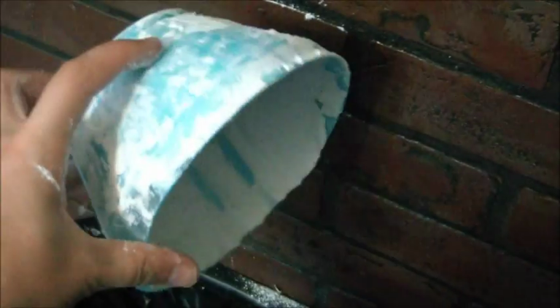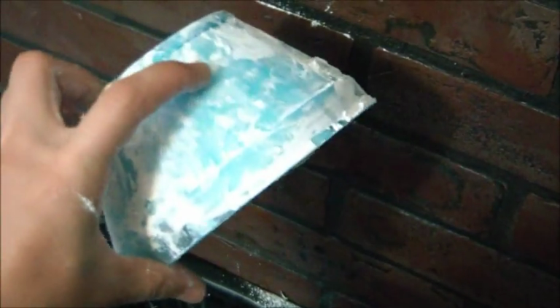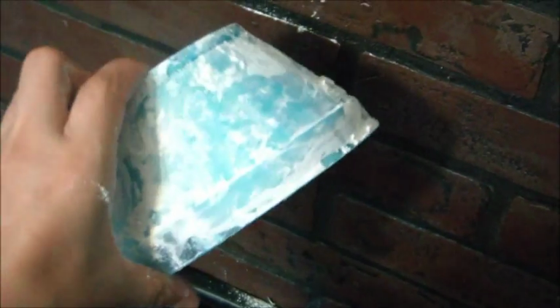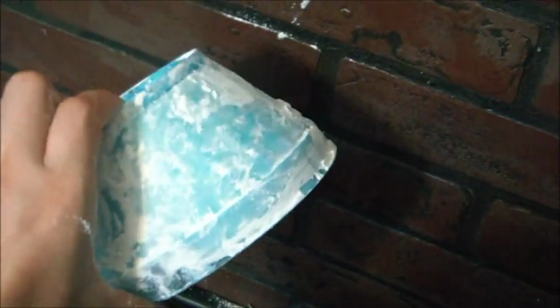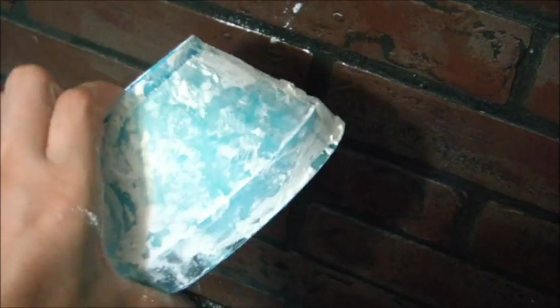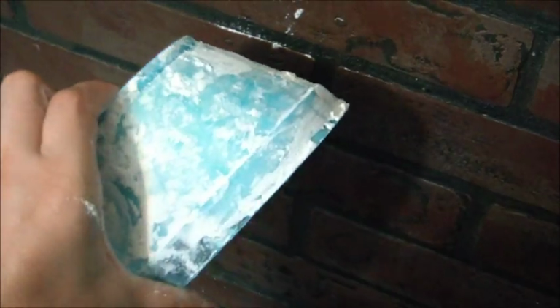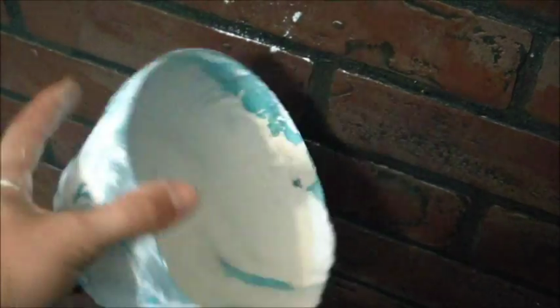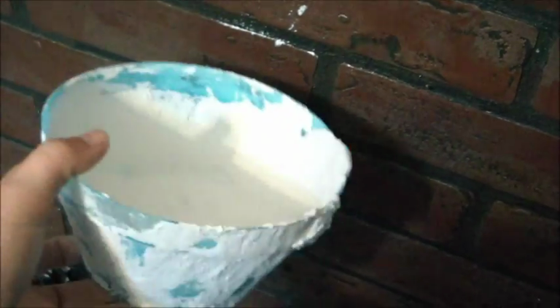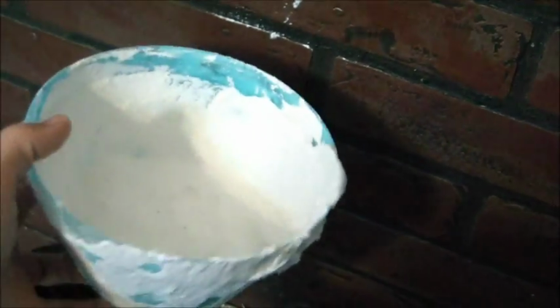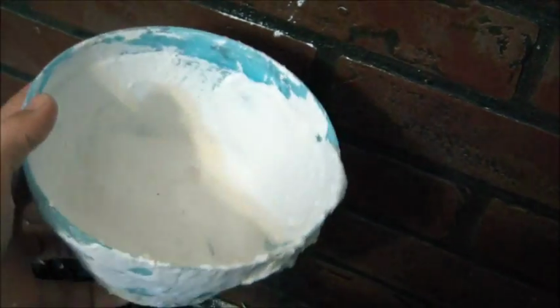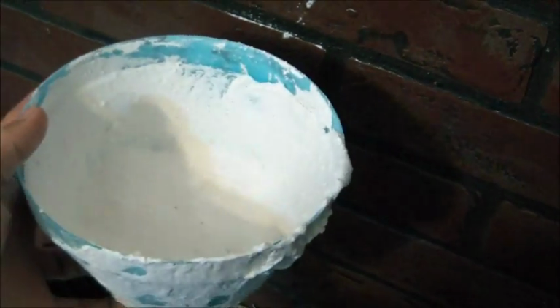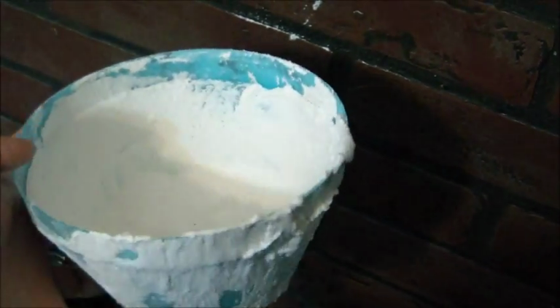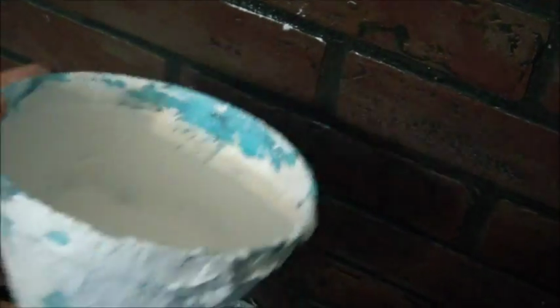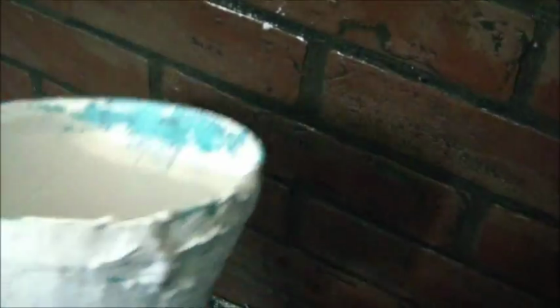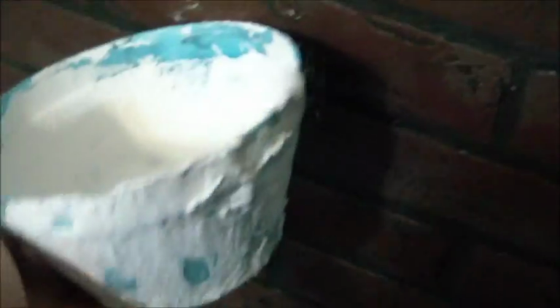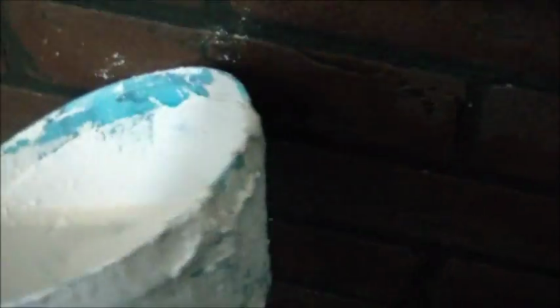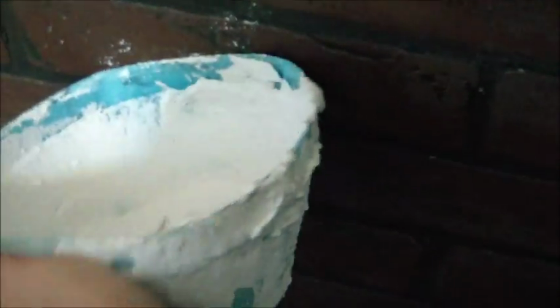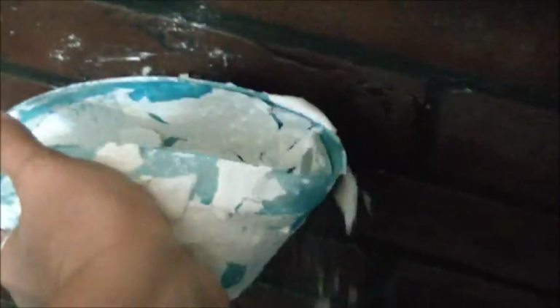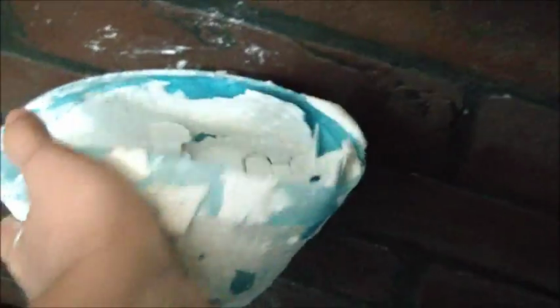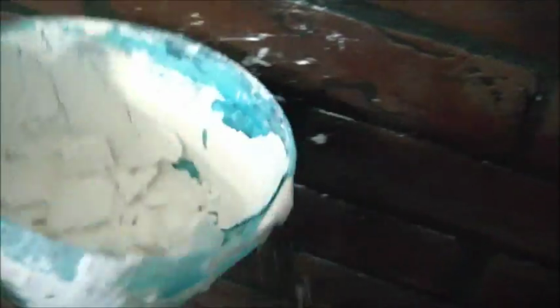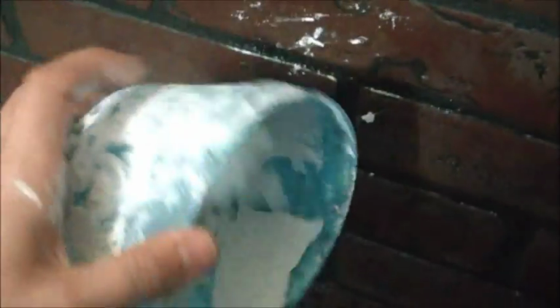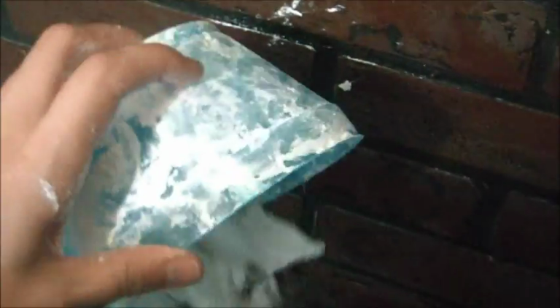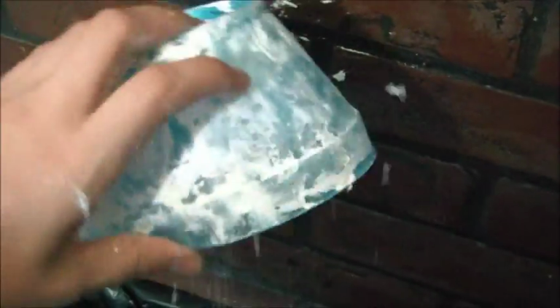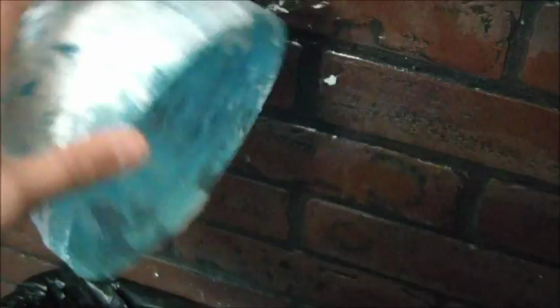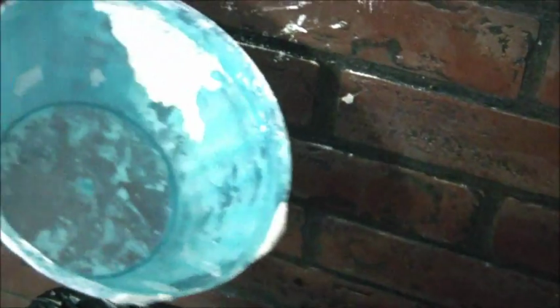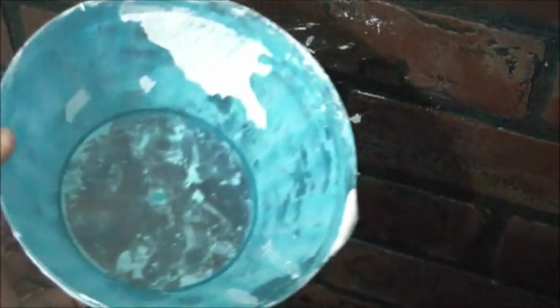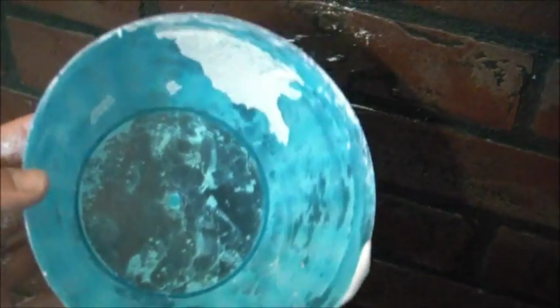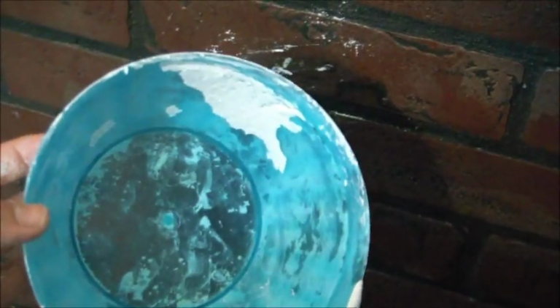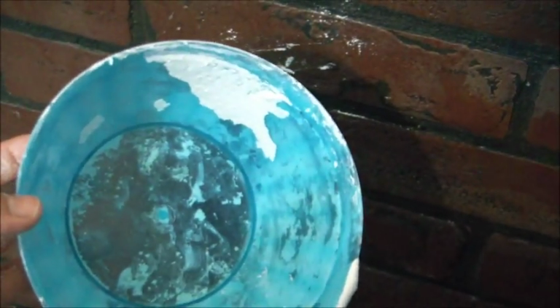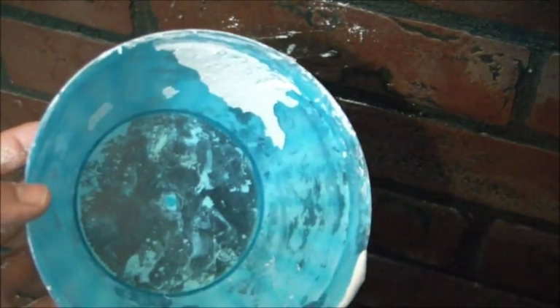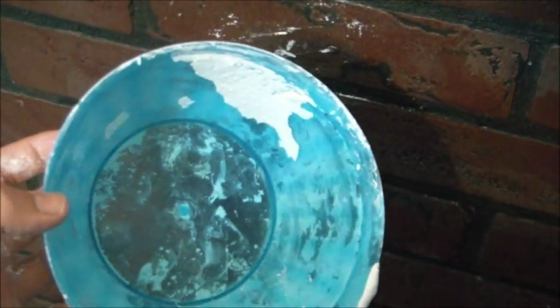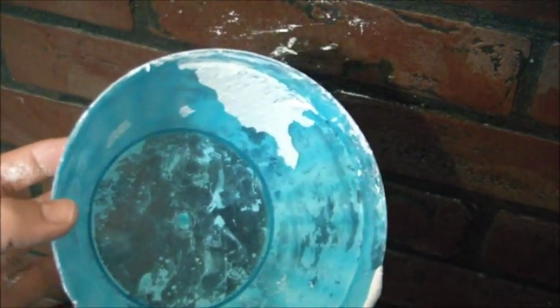By using either a disposable cup or a flexible plastic bowl, it's possible to simply crush and get rid of all the plaster.